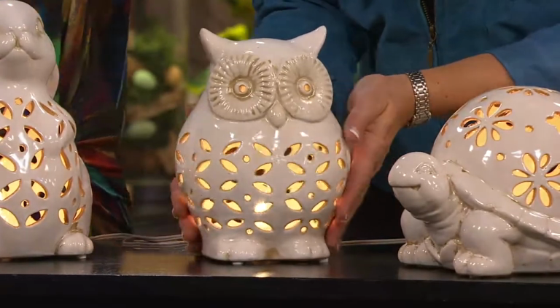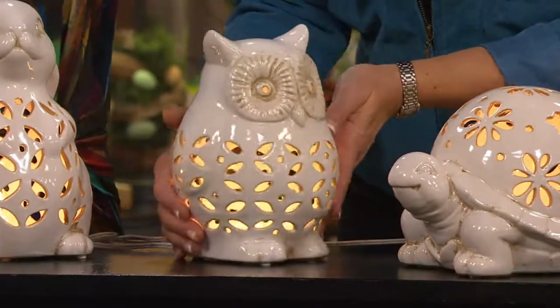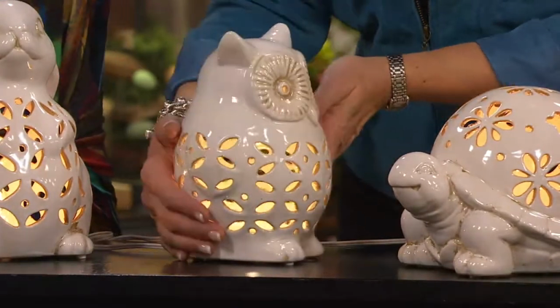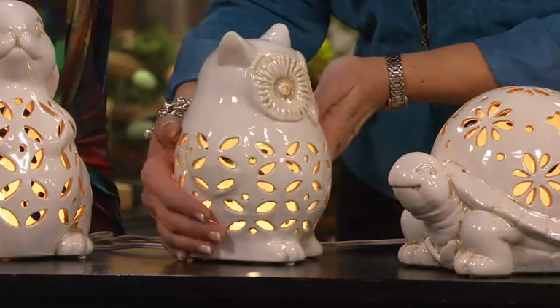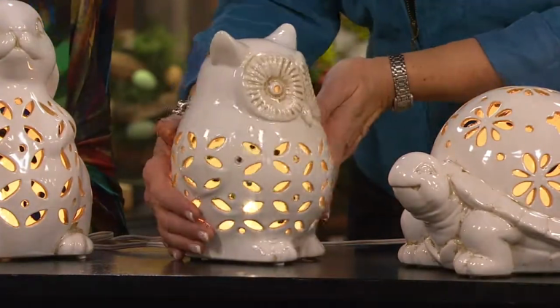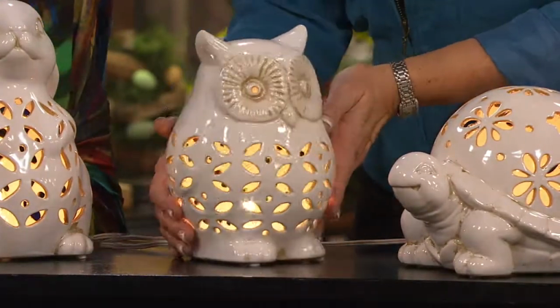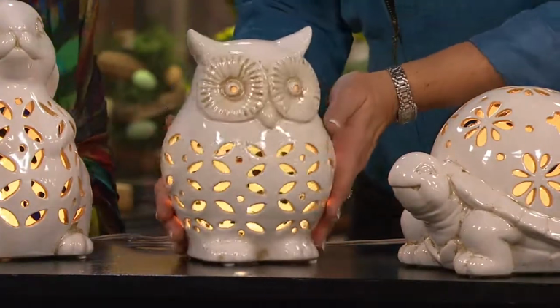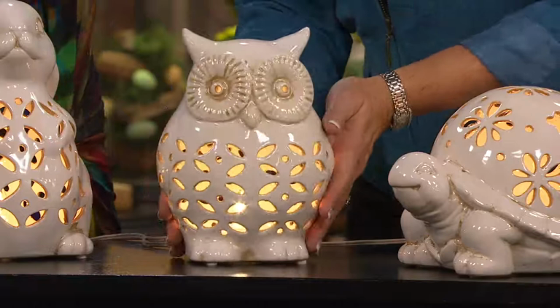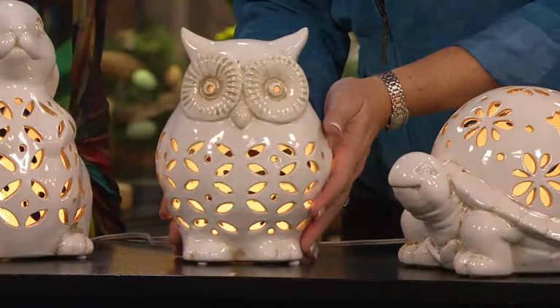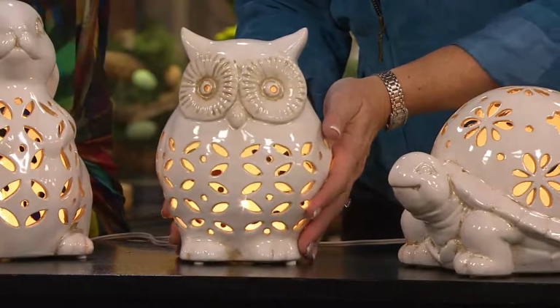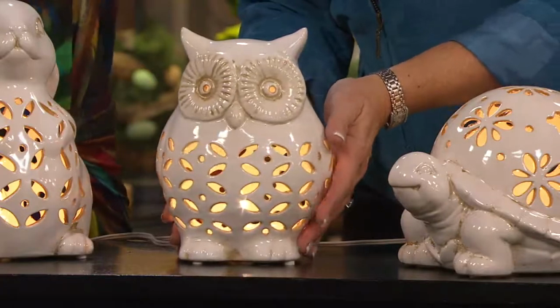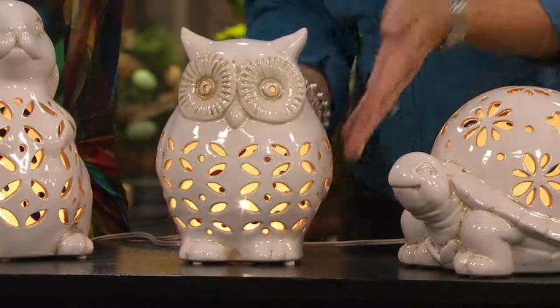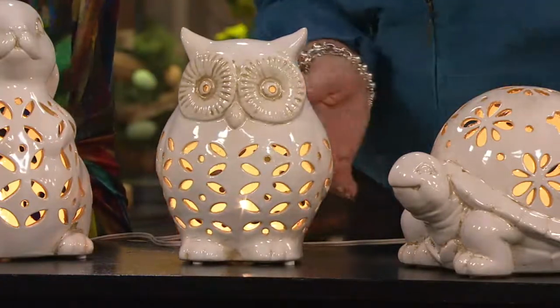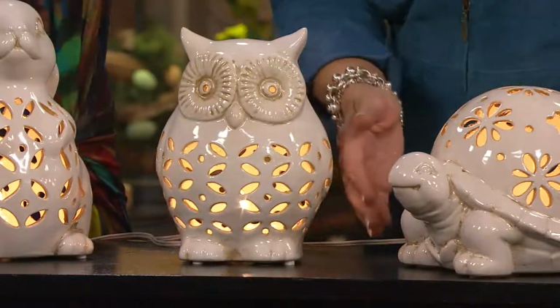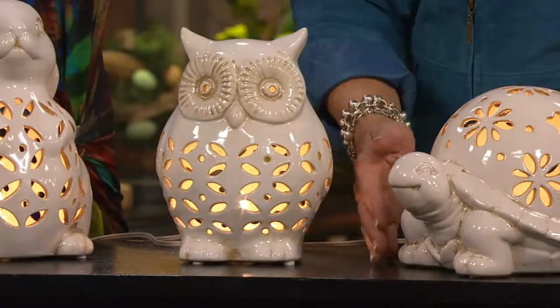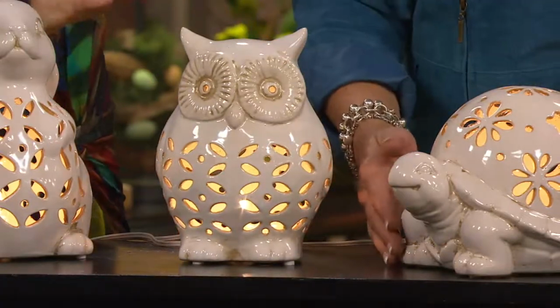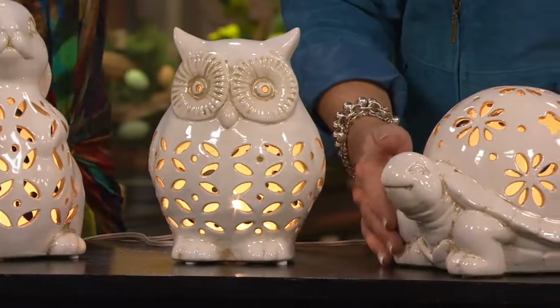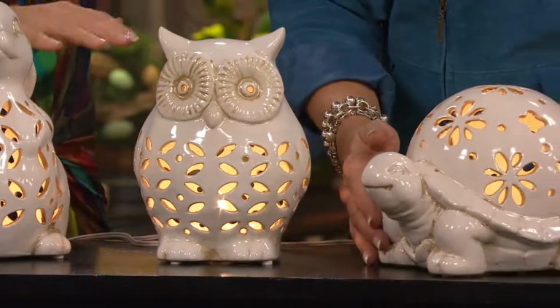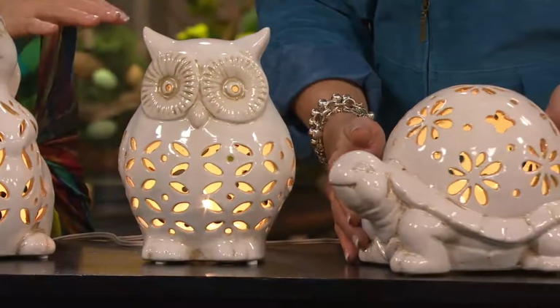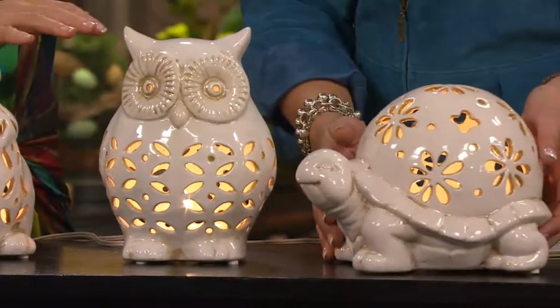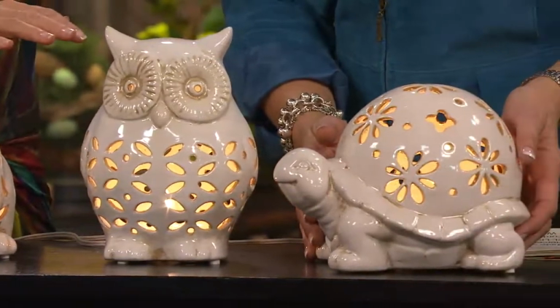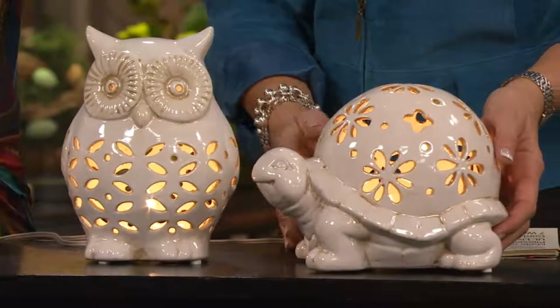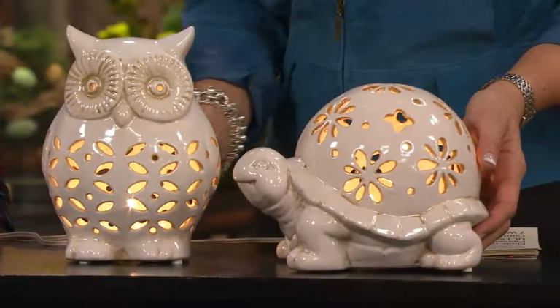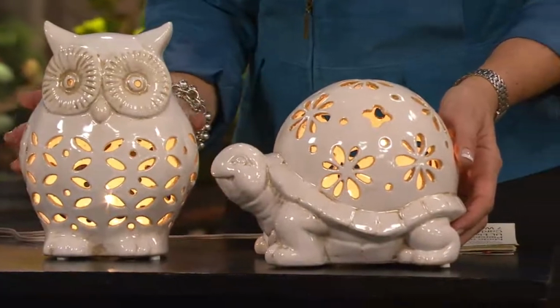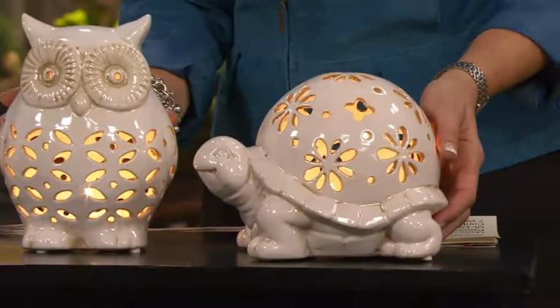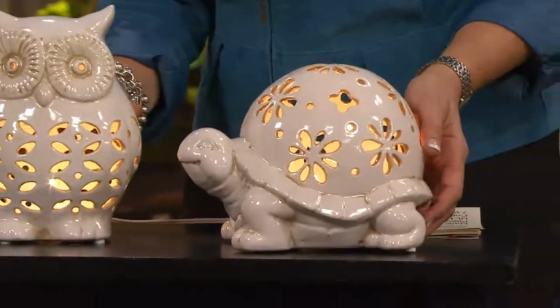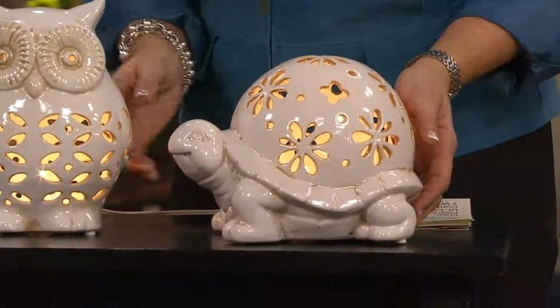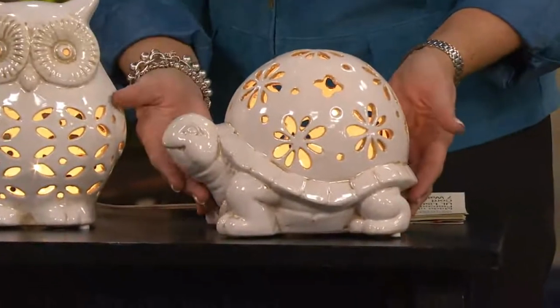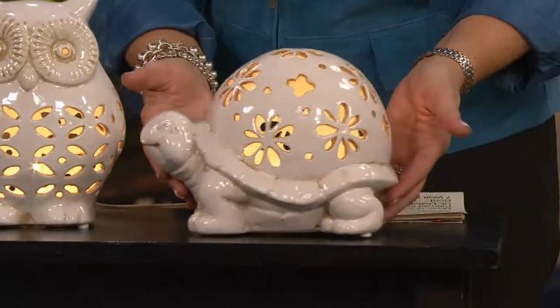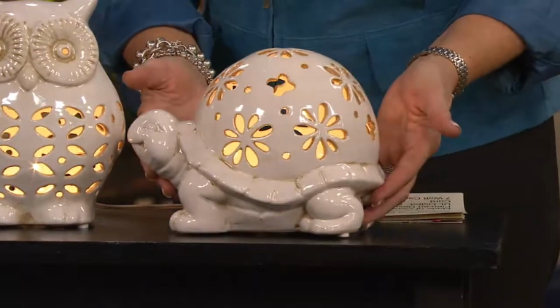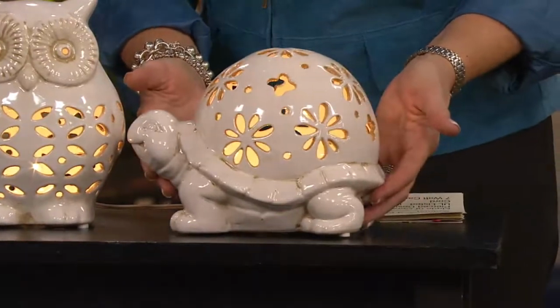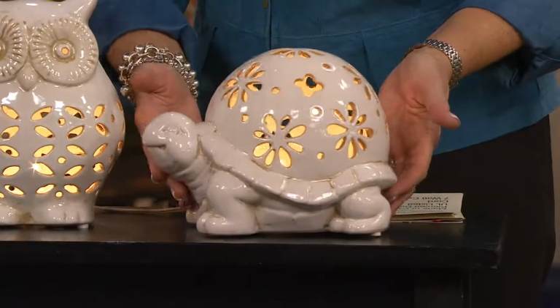I already have an update — these are new, this is the first time you're seeing this. The owl is already our most limited choice and already popular.